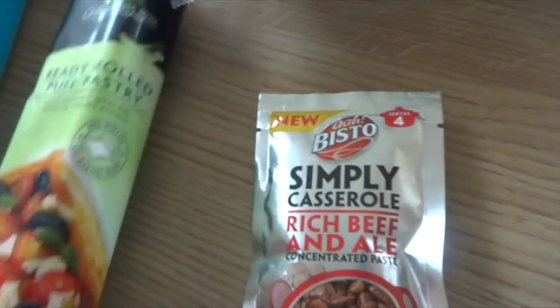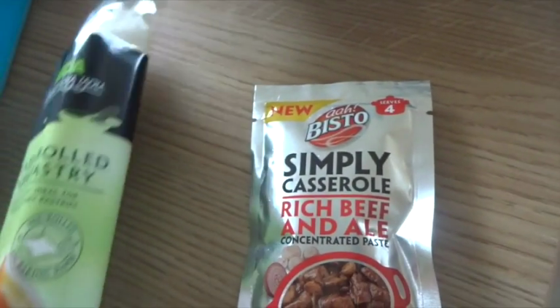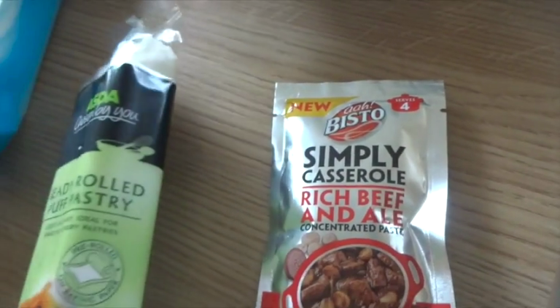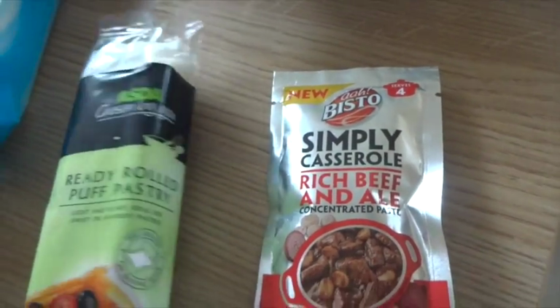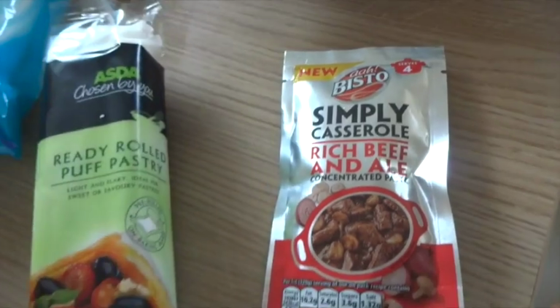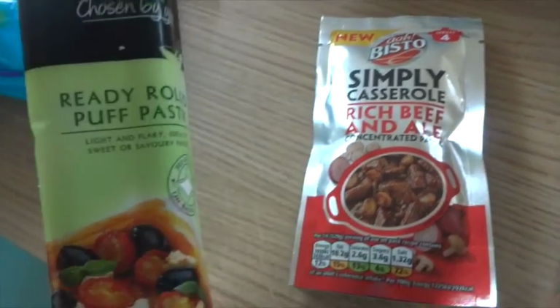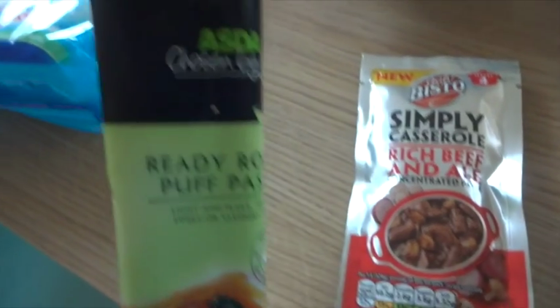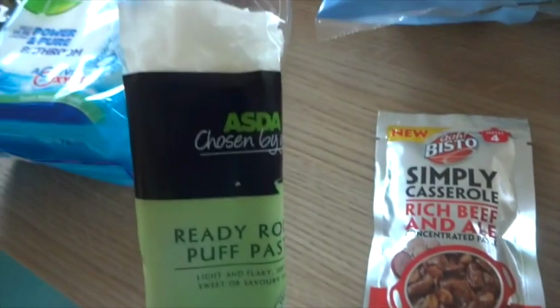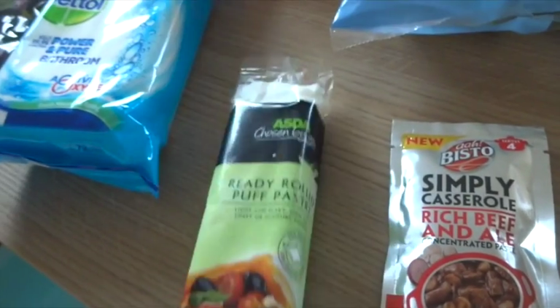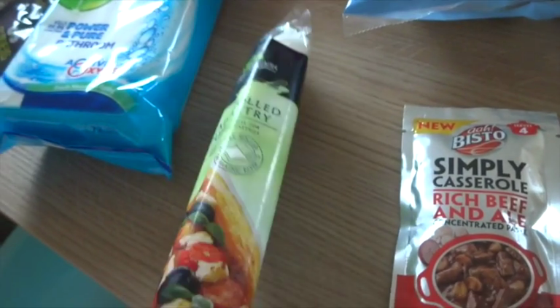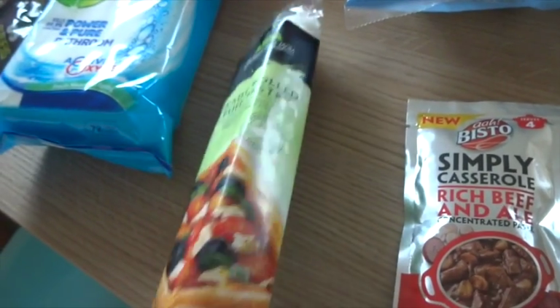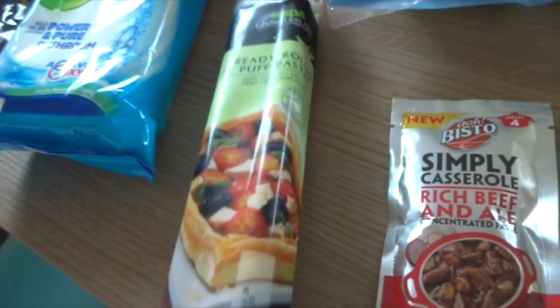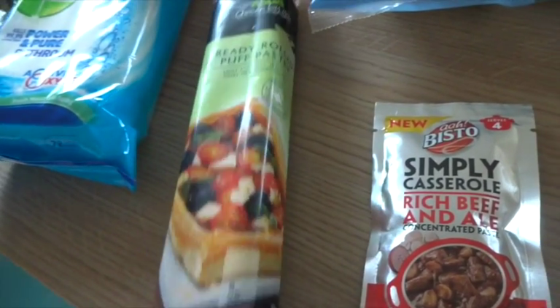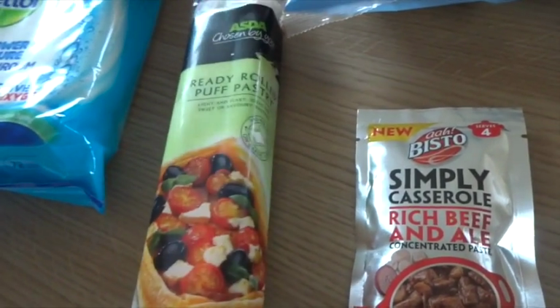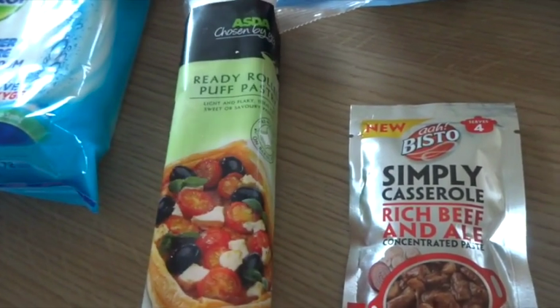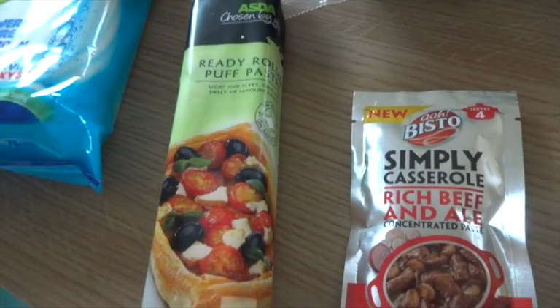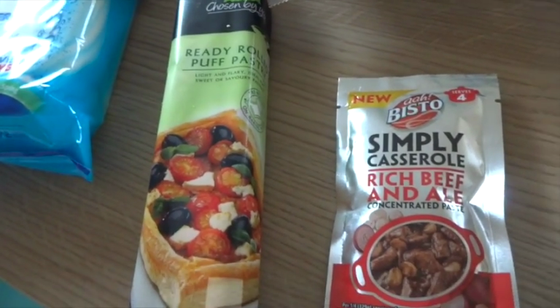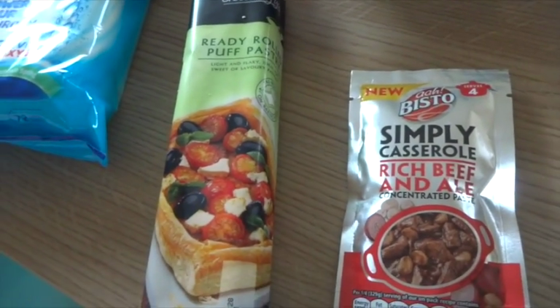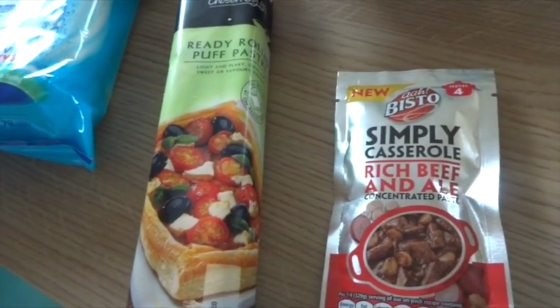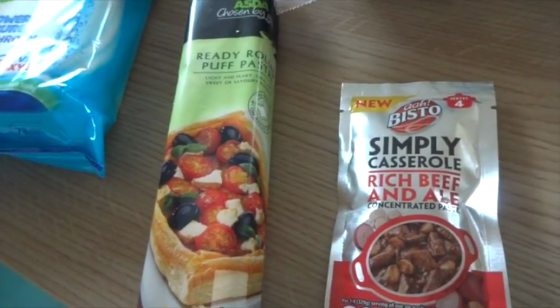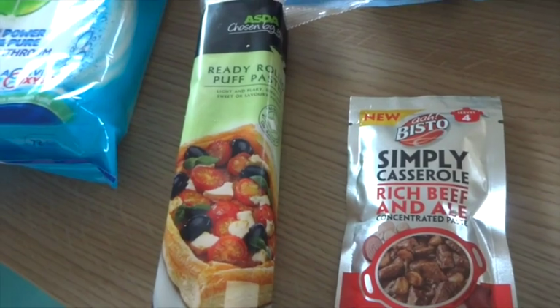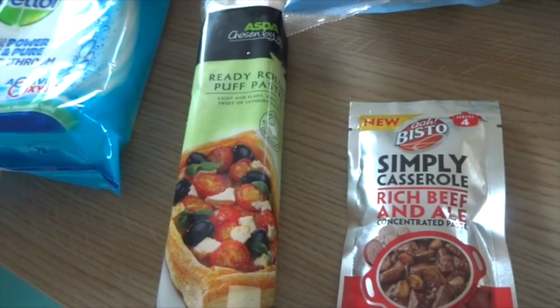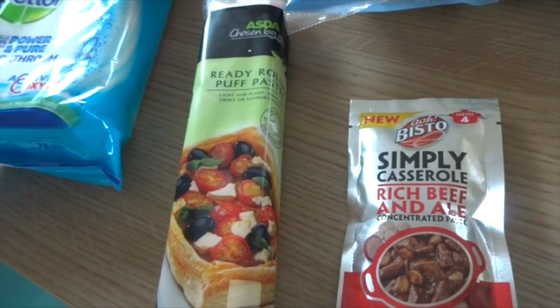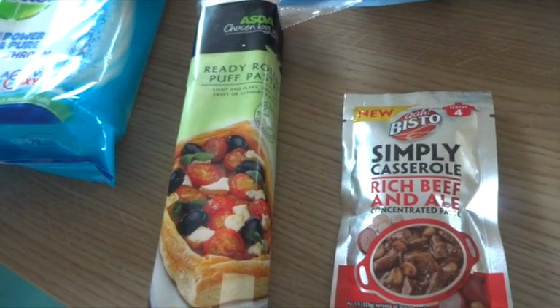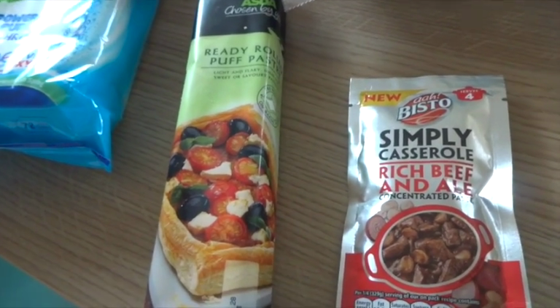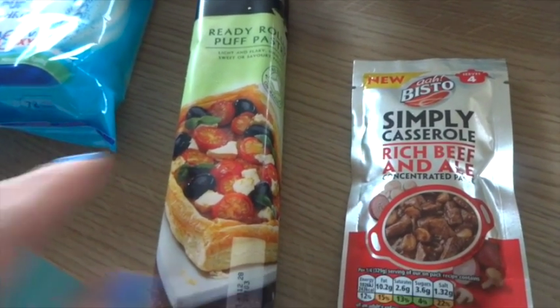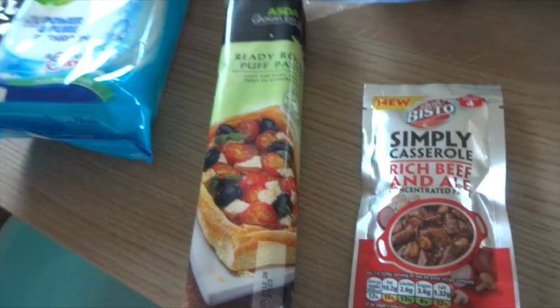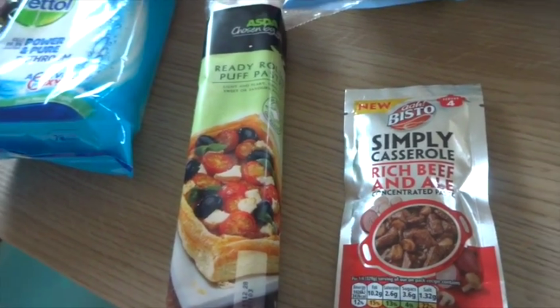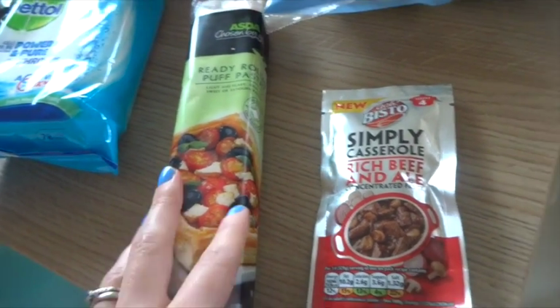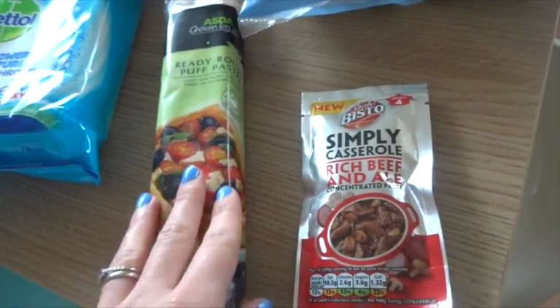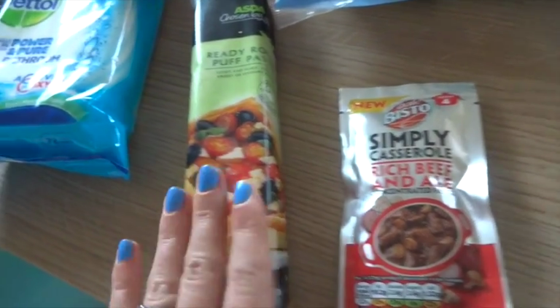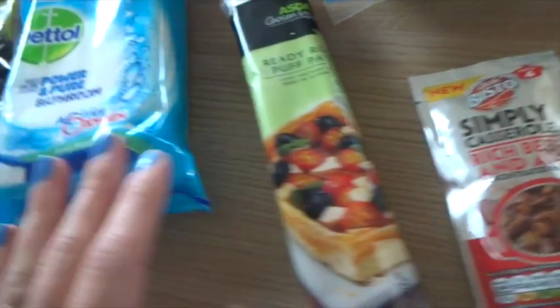Some ready-rolled puff pastry. That was actually cheaper than the other brand, so I thought it just made sense to get that one.